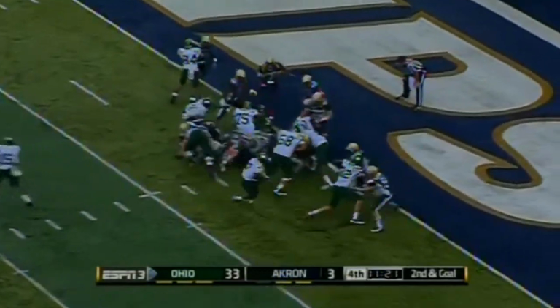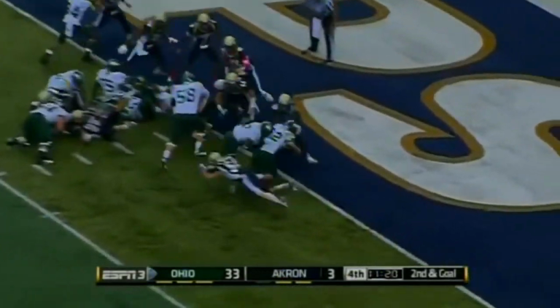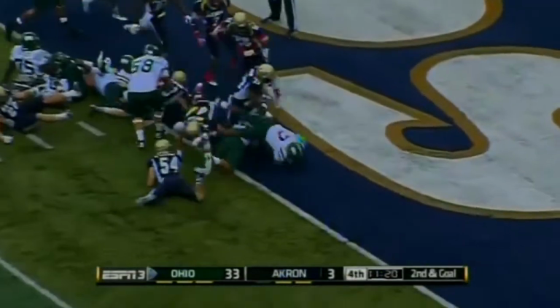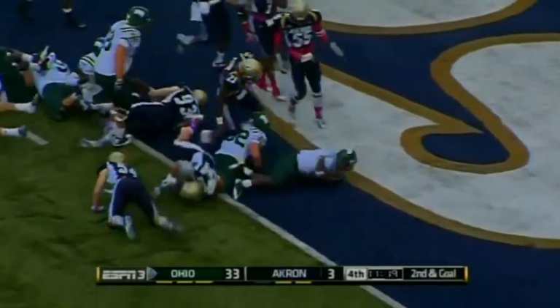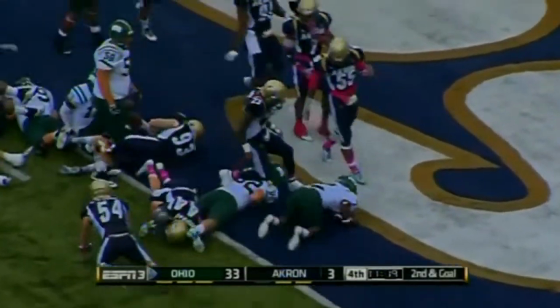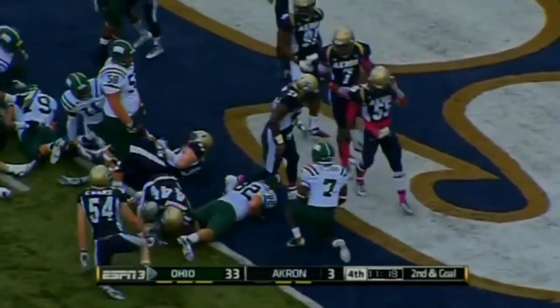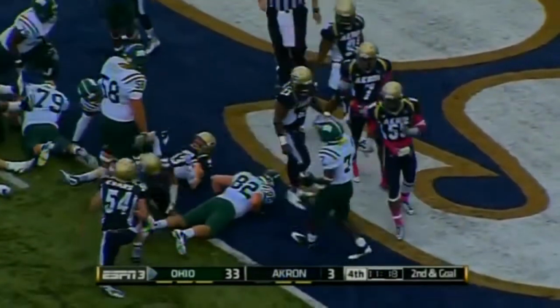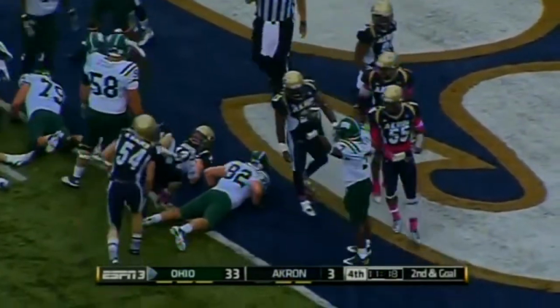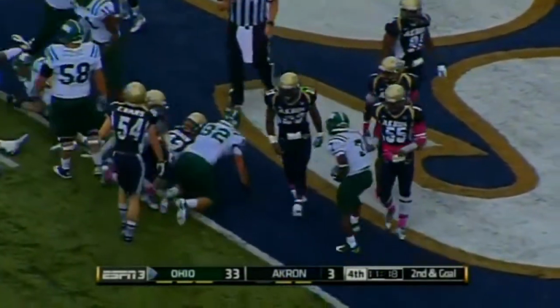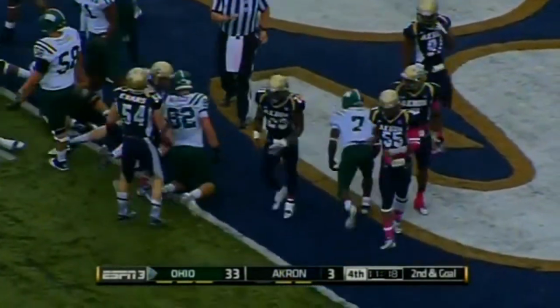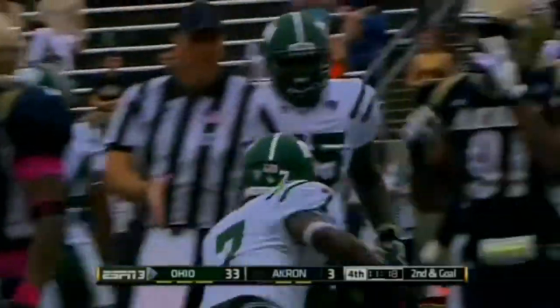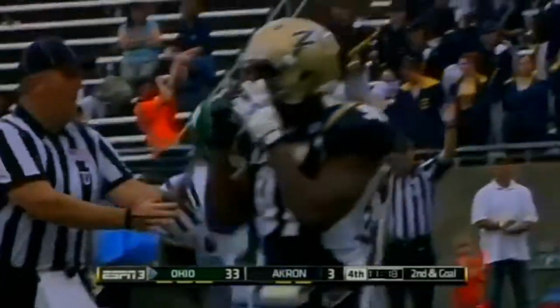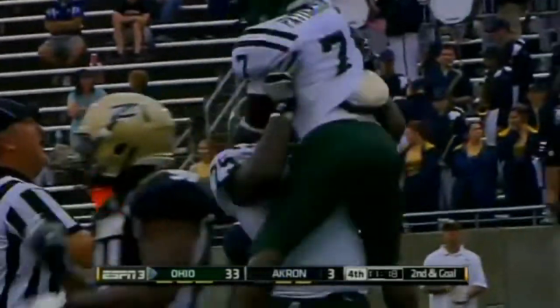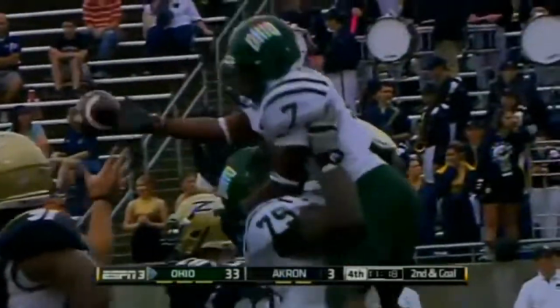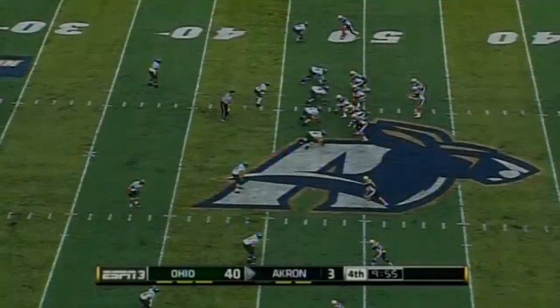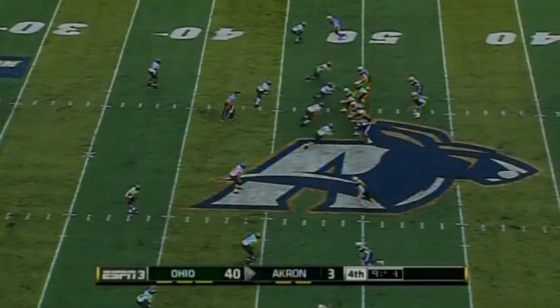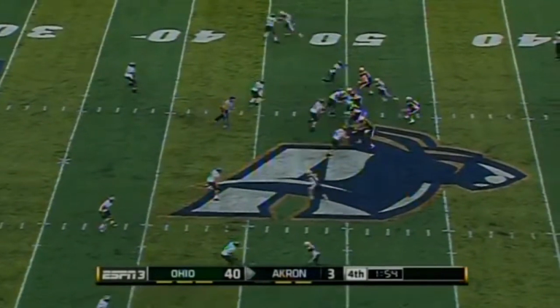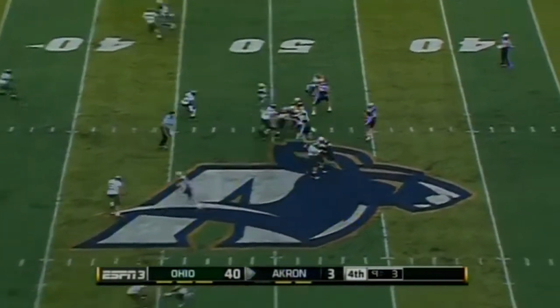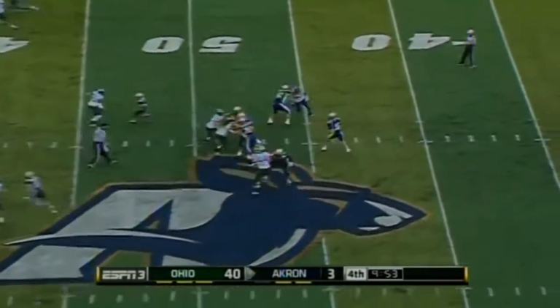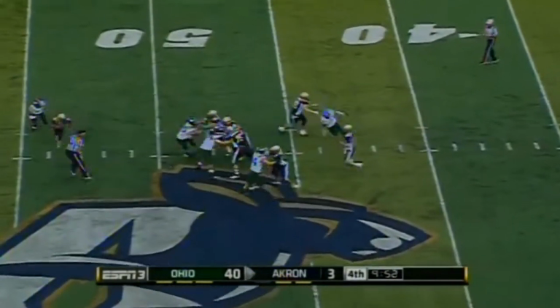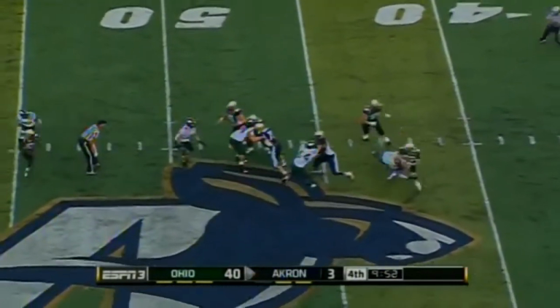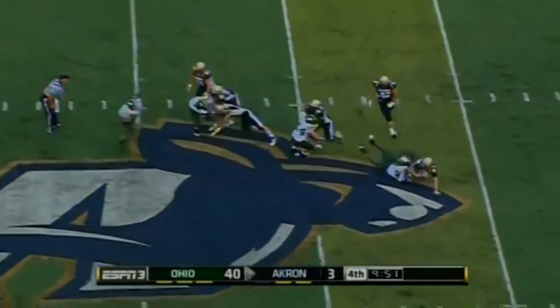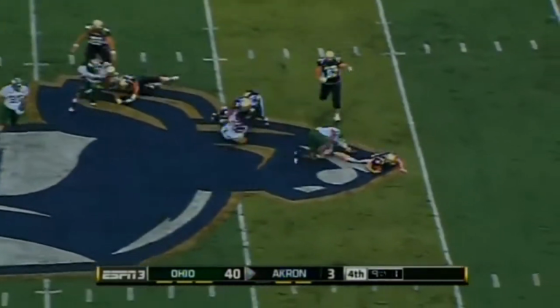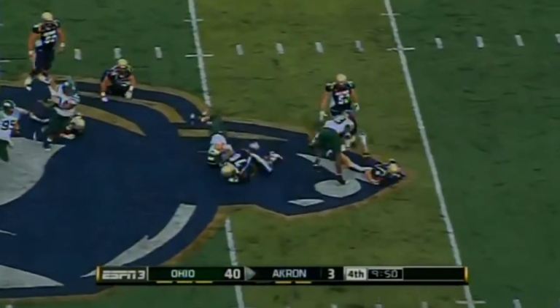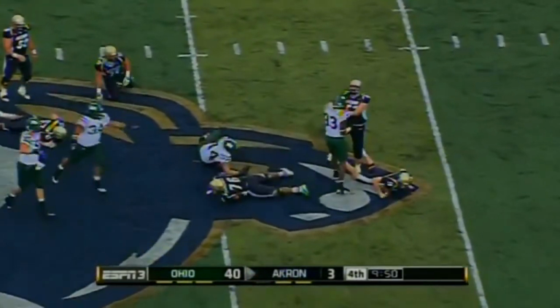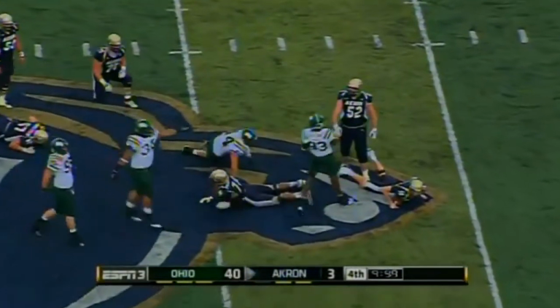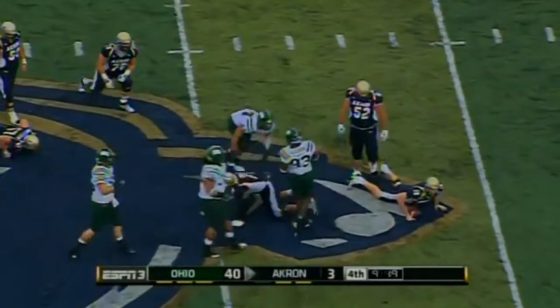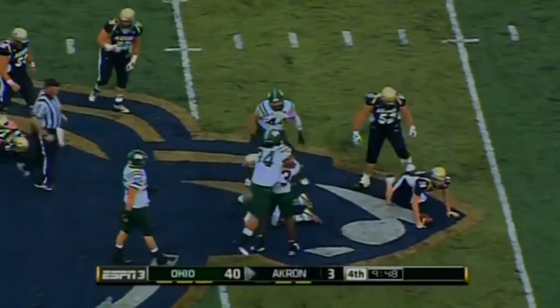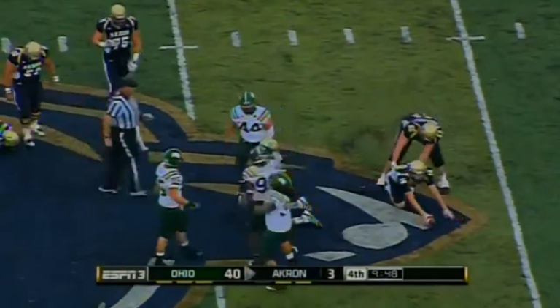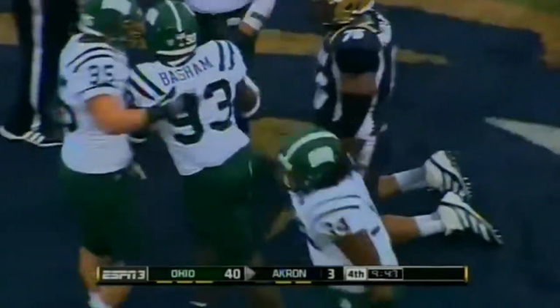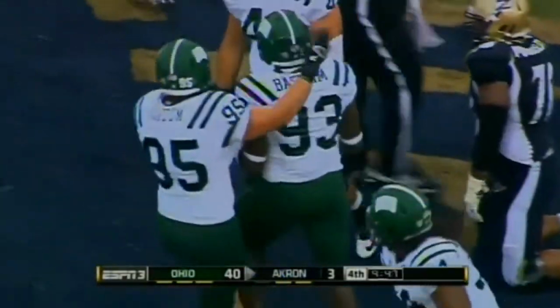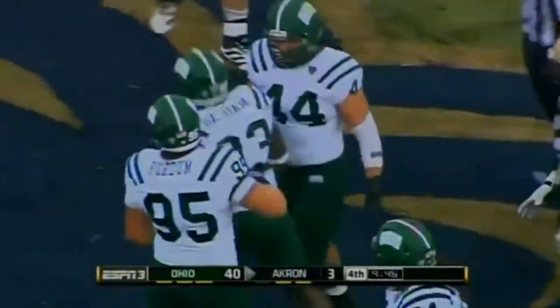Patterson — end zone — touchdown, Ohio! Low snap, controlled by Pohl — and he is sacked. Another sack. This is Basham's coming out party.